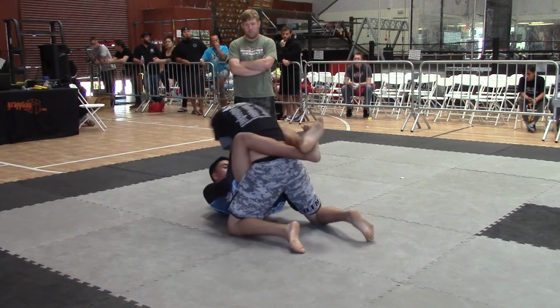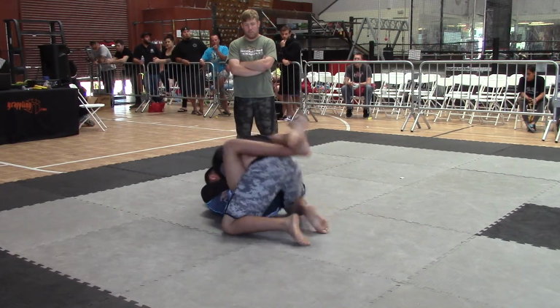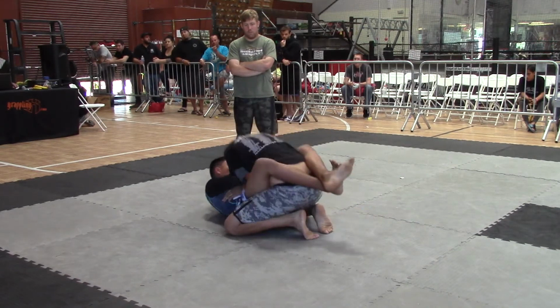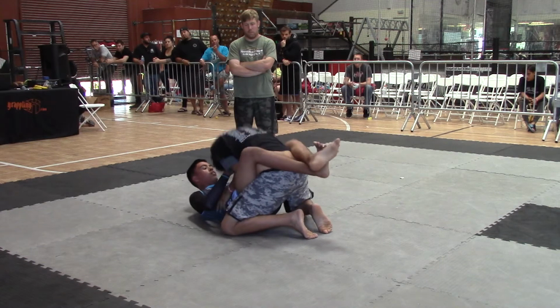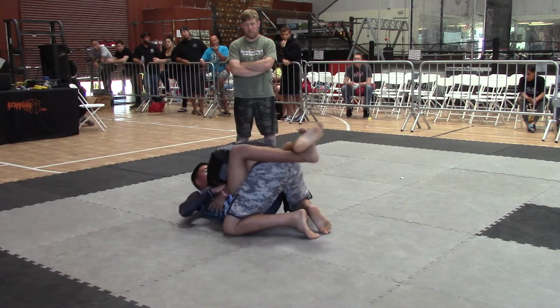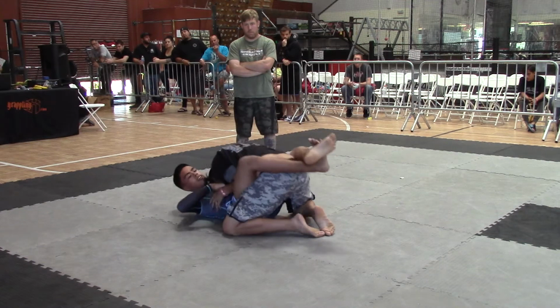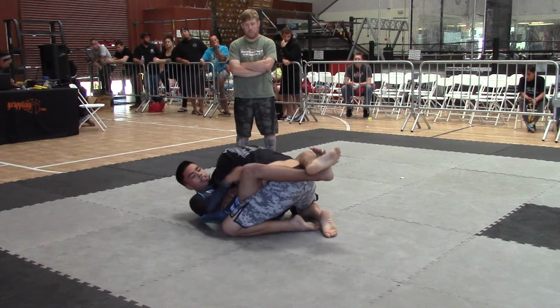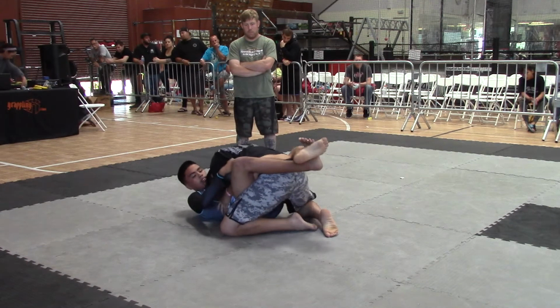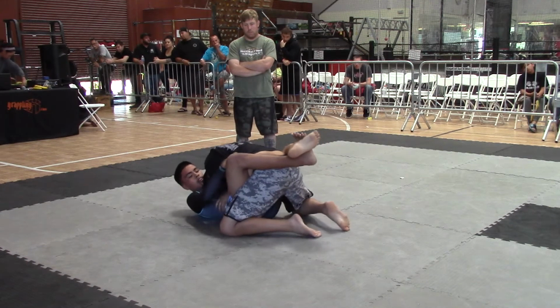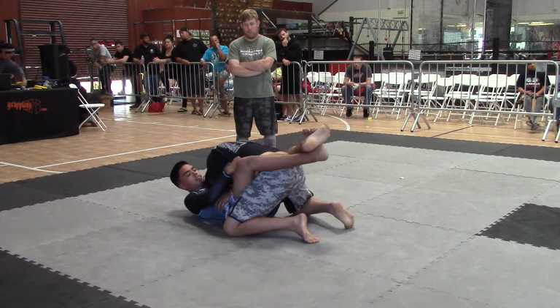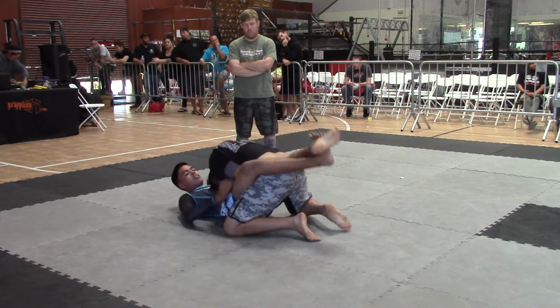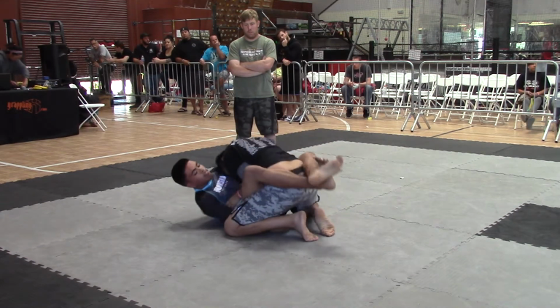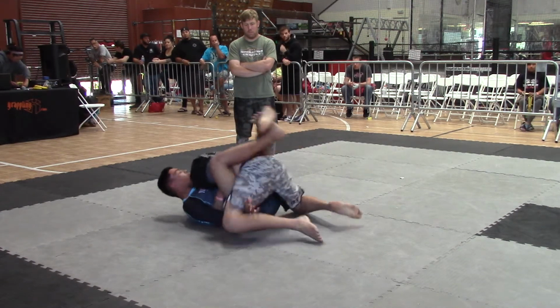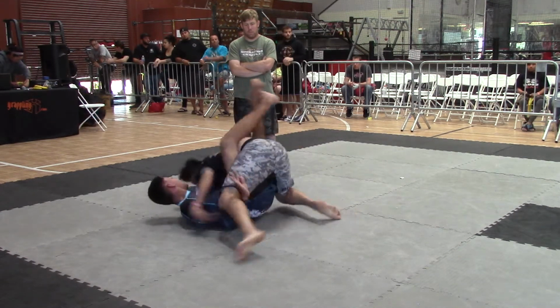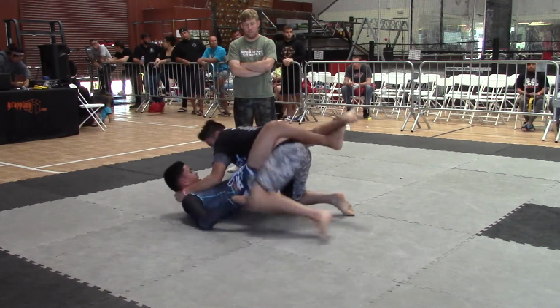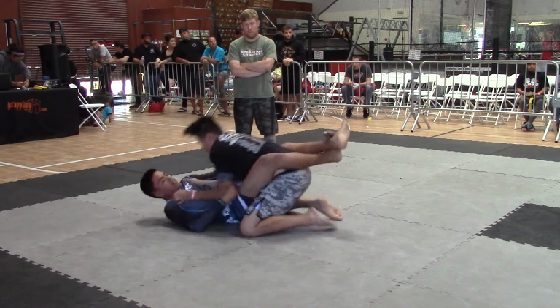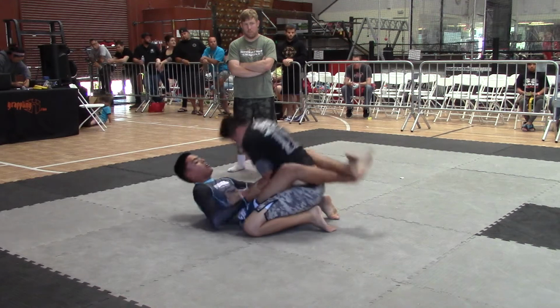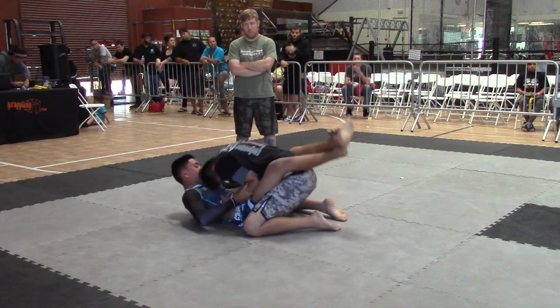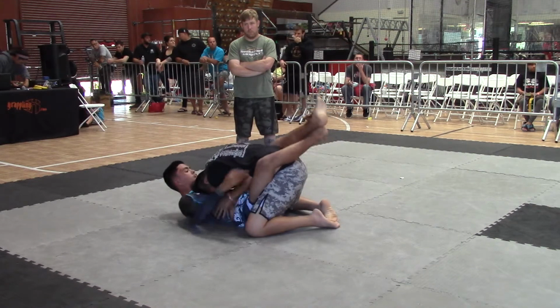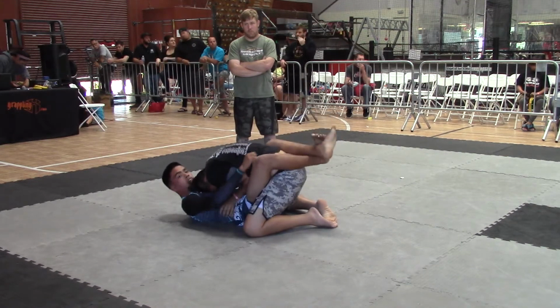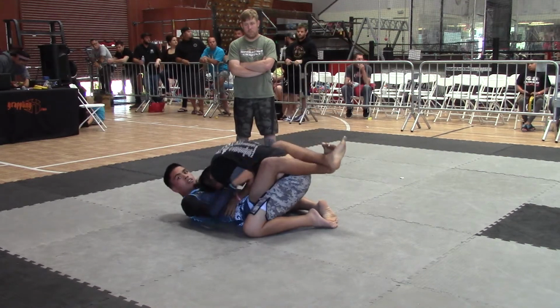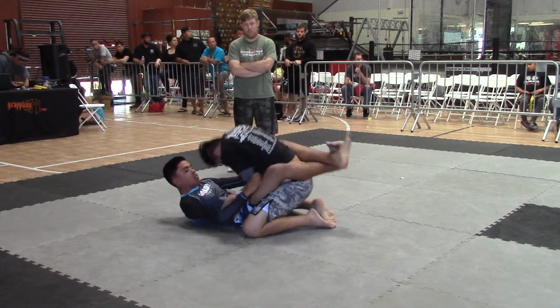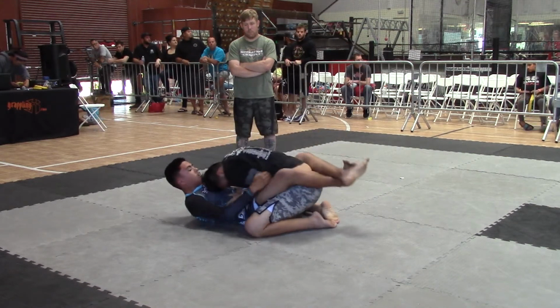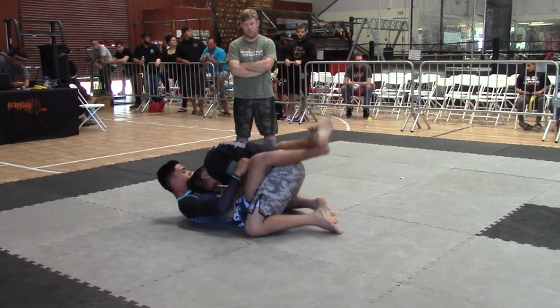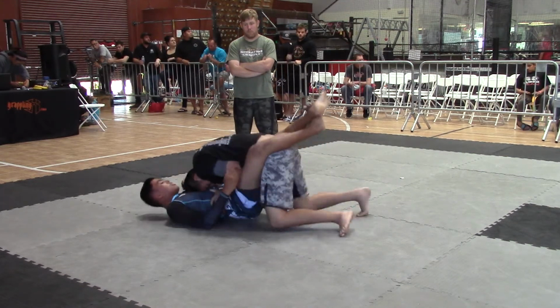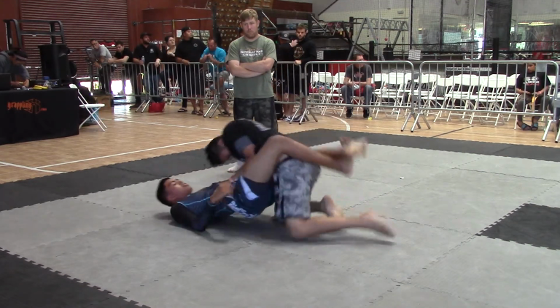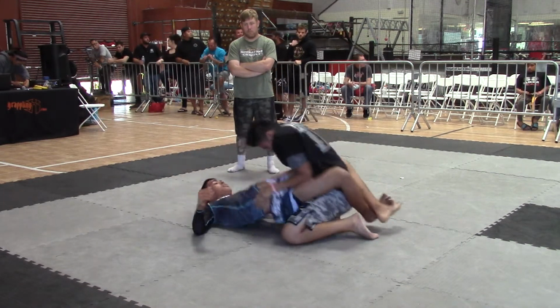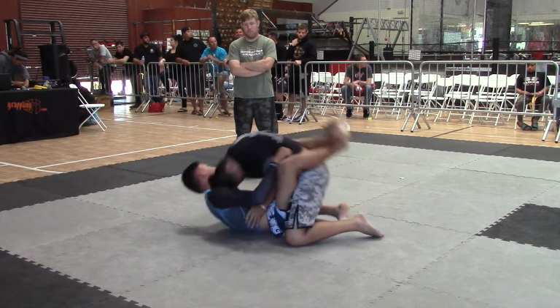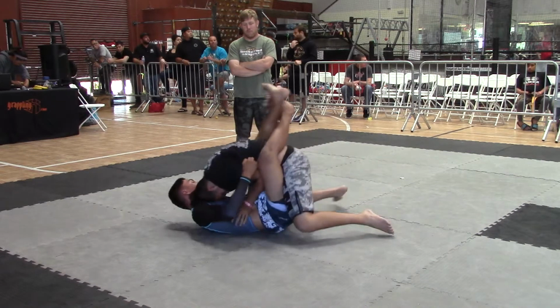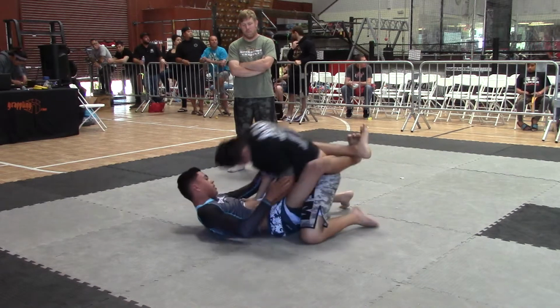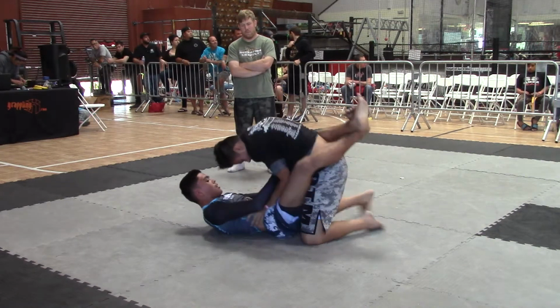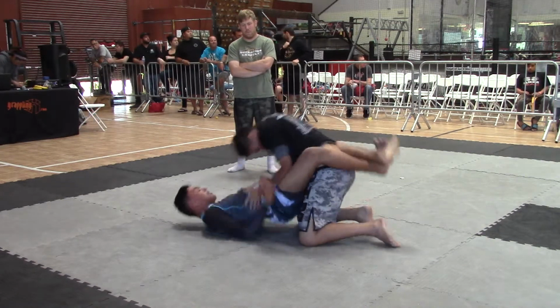Think about what your next move is. Be patient. Elbow in the butt. No need to rush. Block that — knee in the butt, elbows in the thighs. Let's go. Work it. Put one knee in.